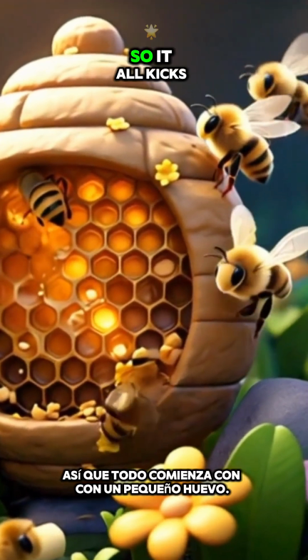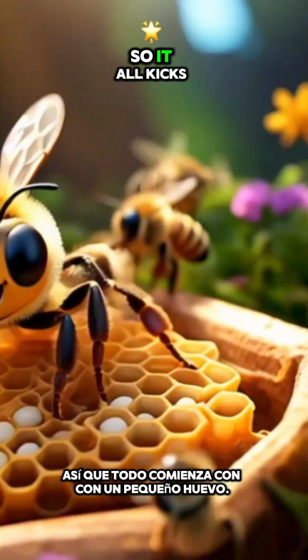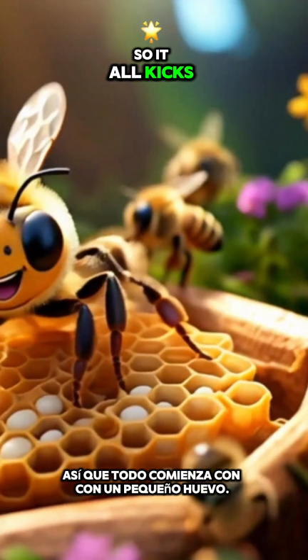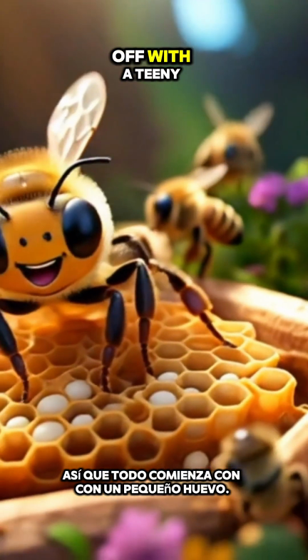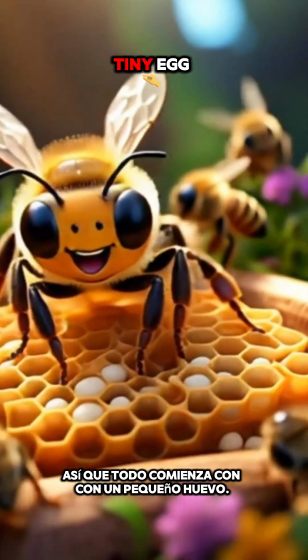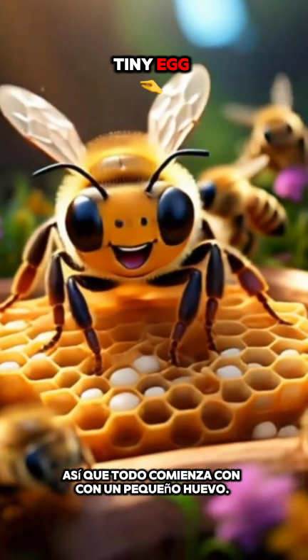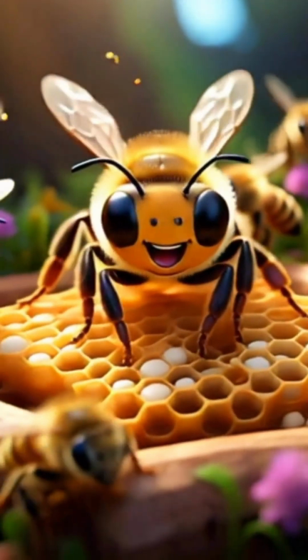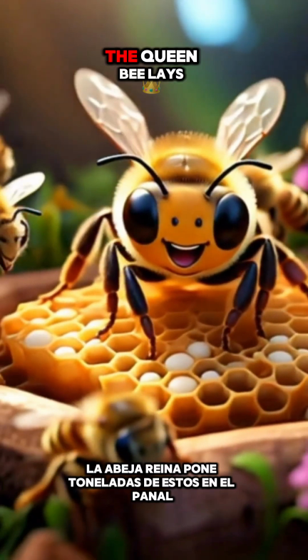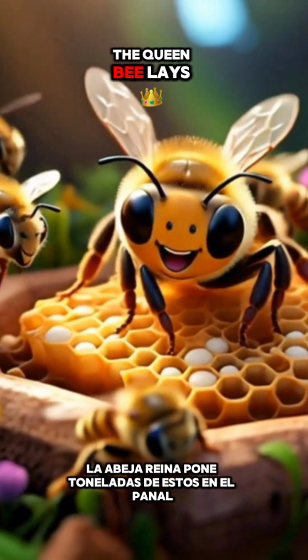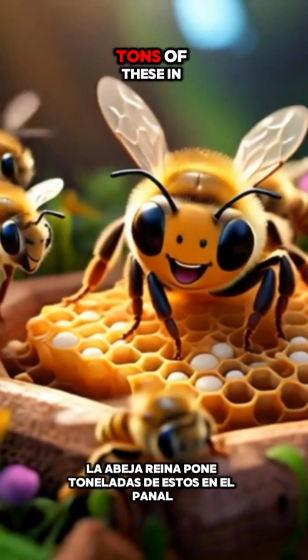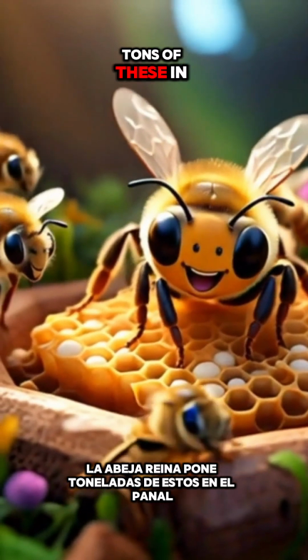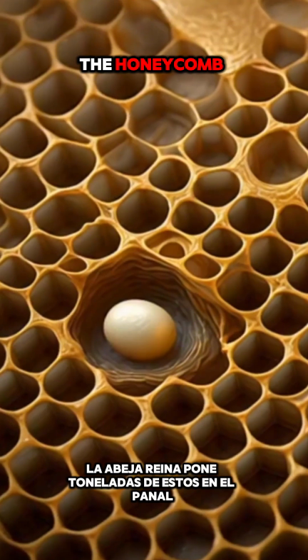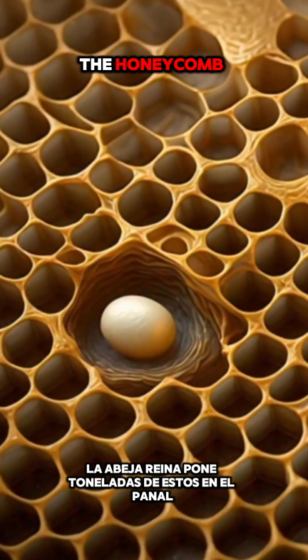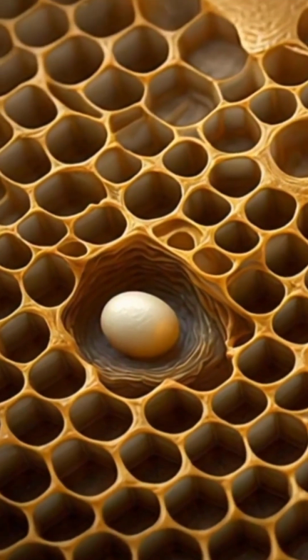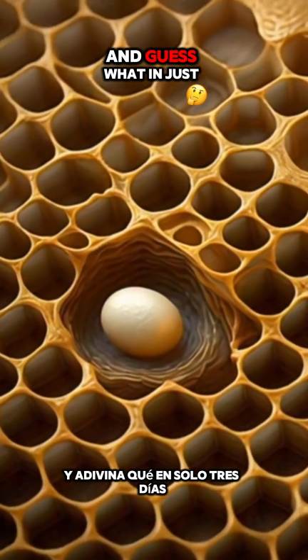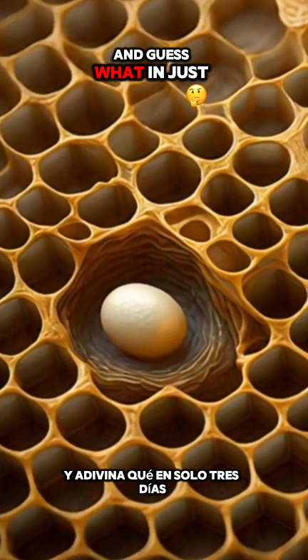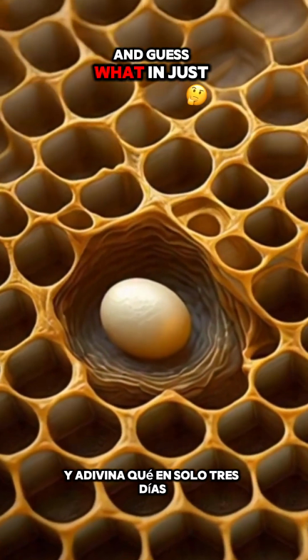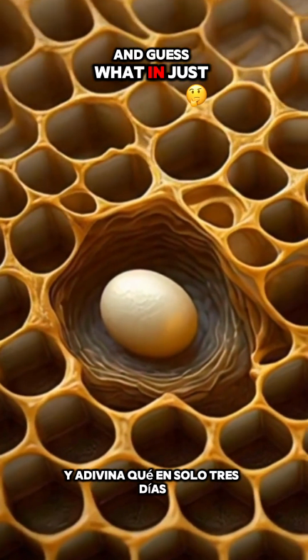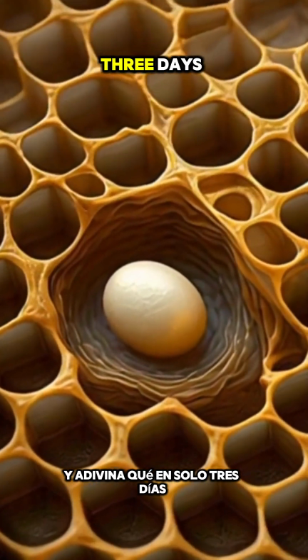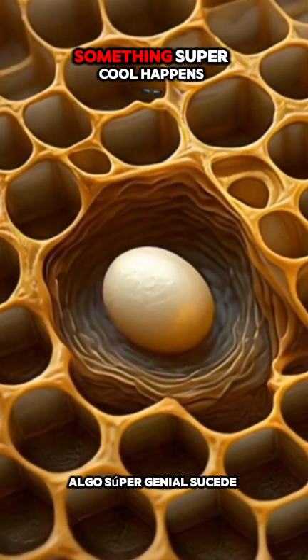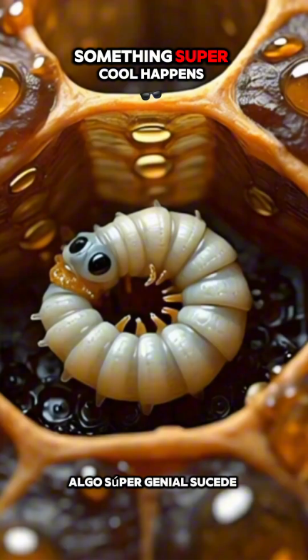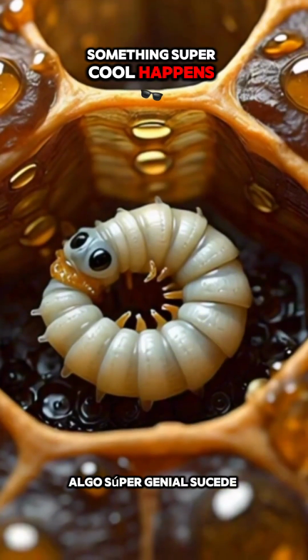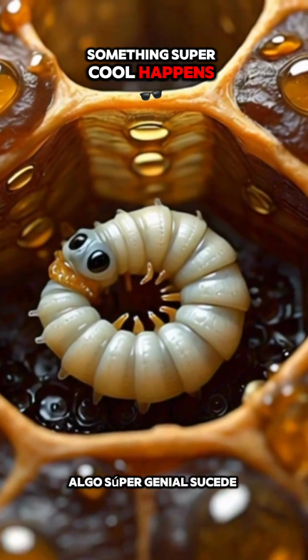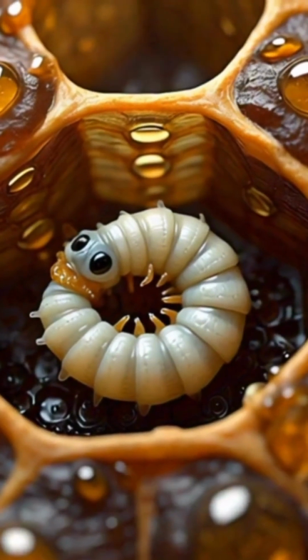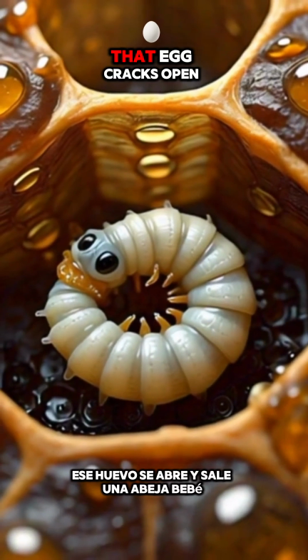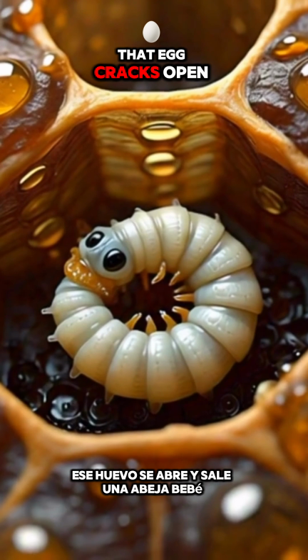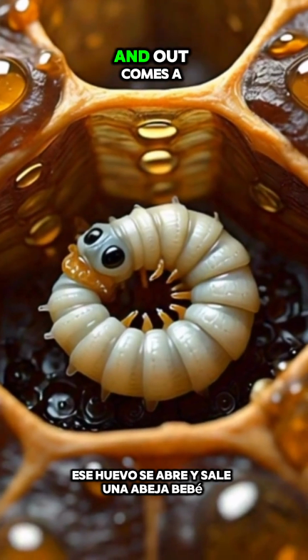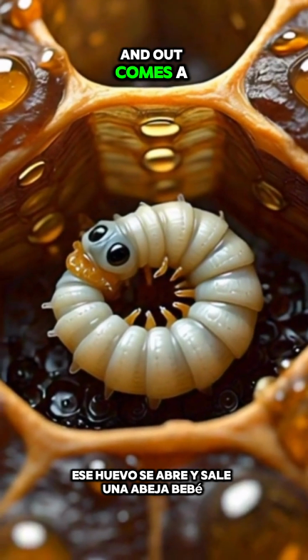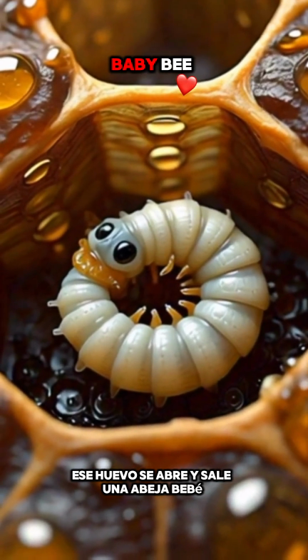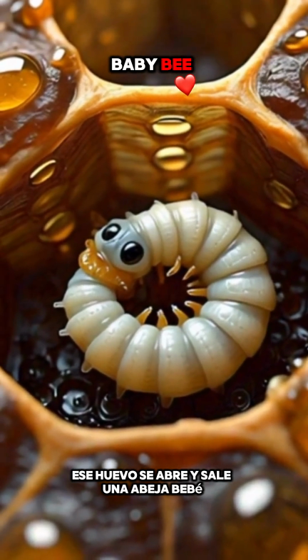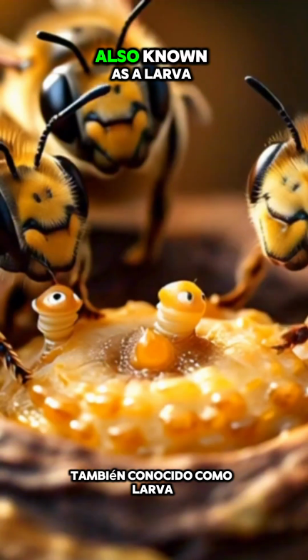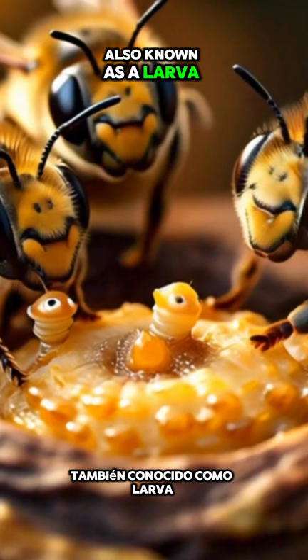It all kicks off with a teeny tiny egg. The queen bee lays tons of these in the honeycomb. In just three days, something super cool happens — that egg cracks open and out comes a baby bee, also known as a larva.